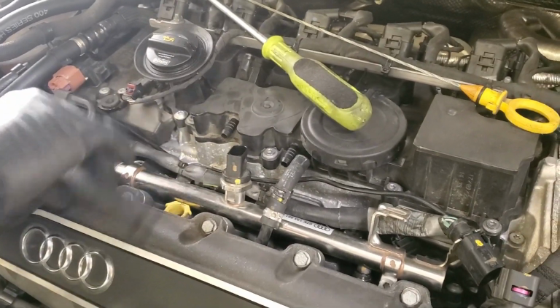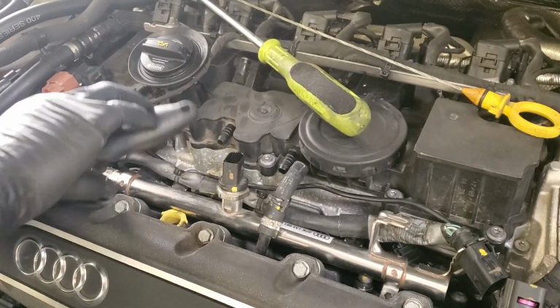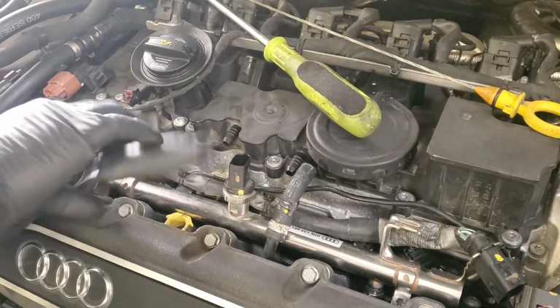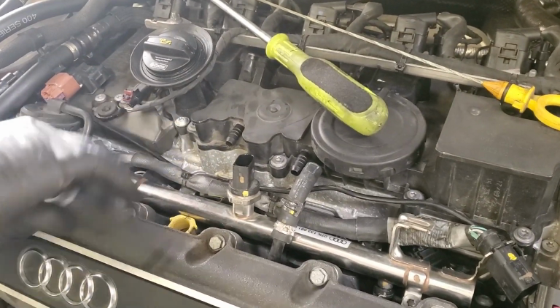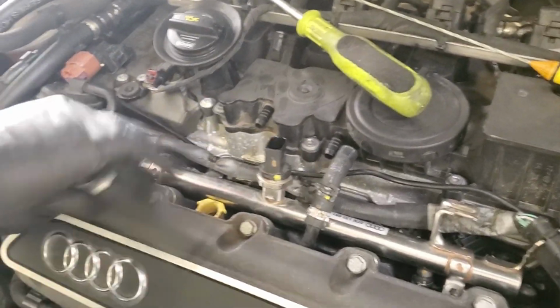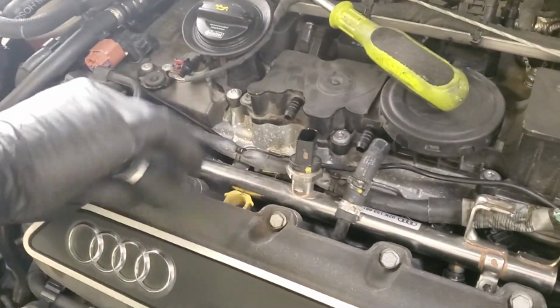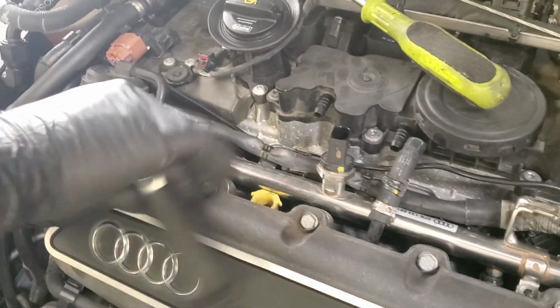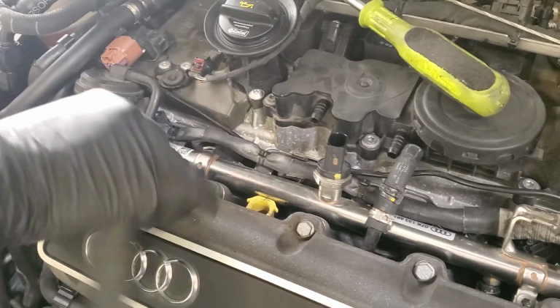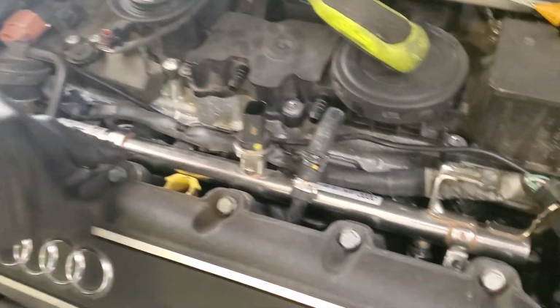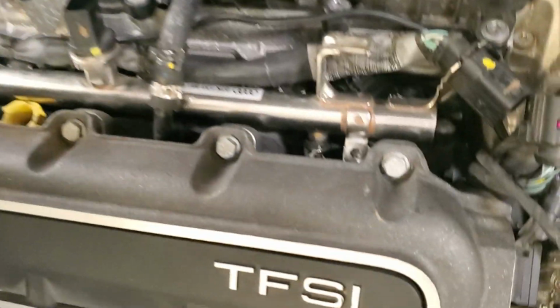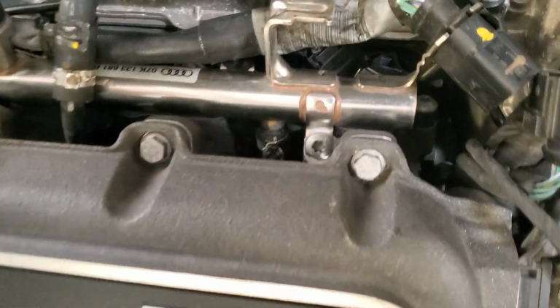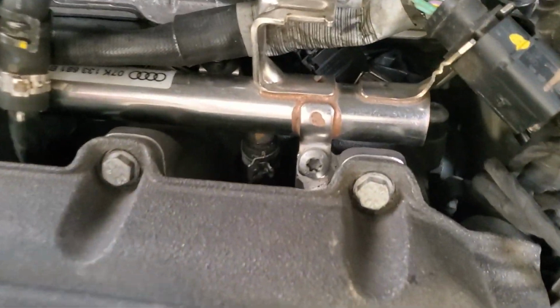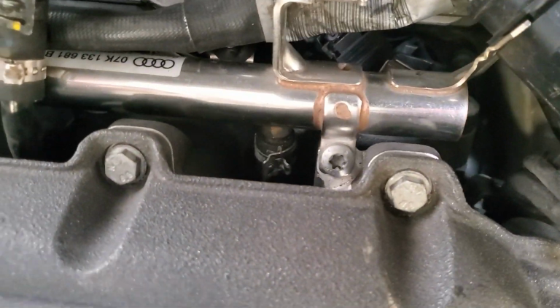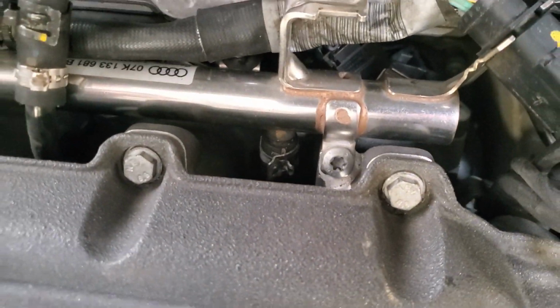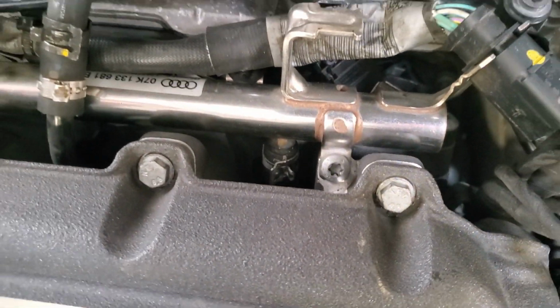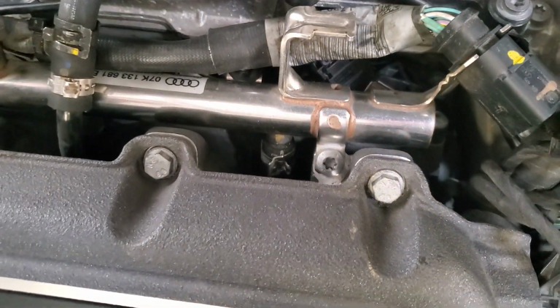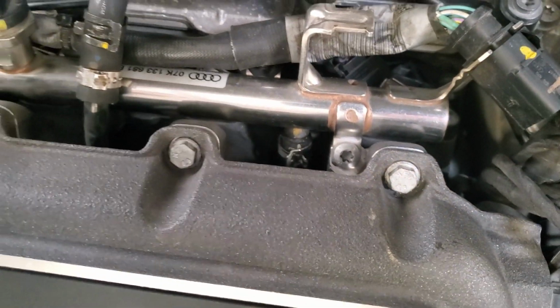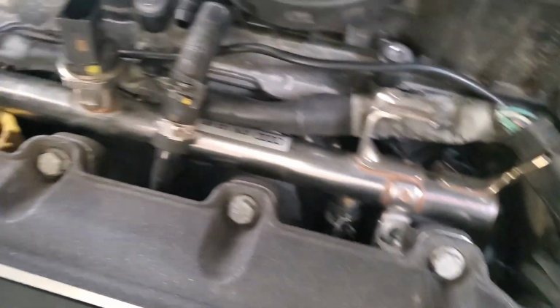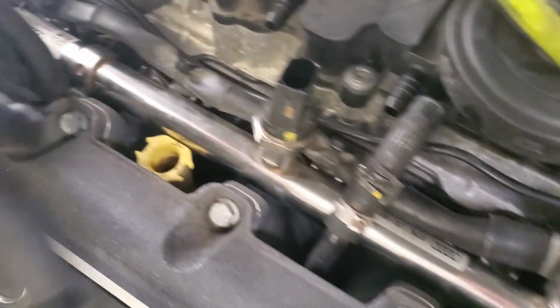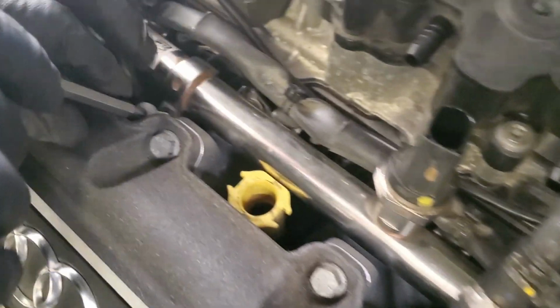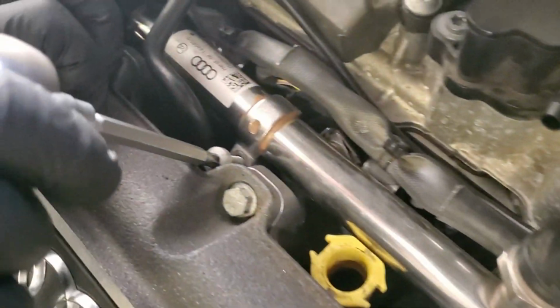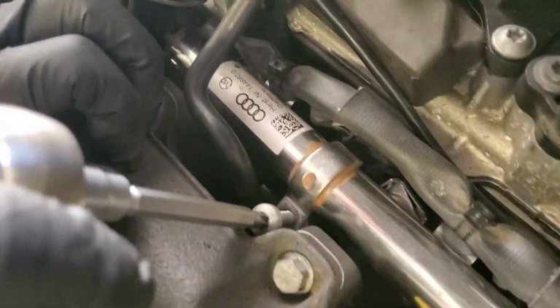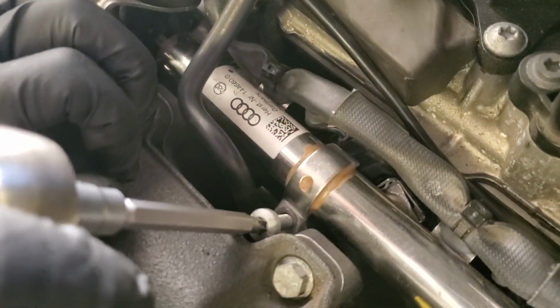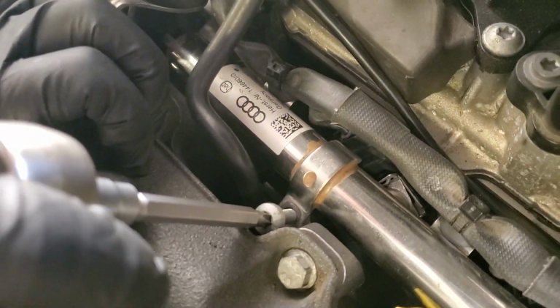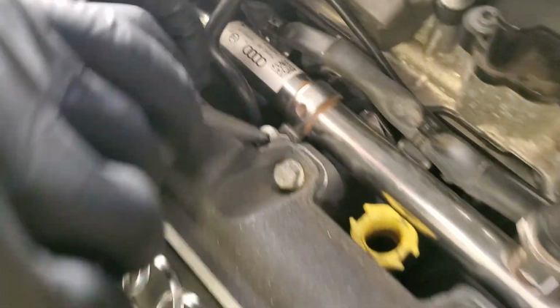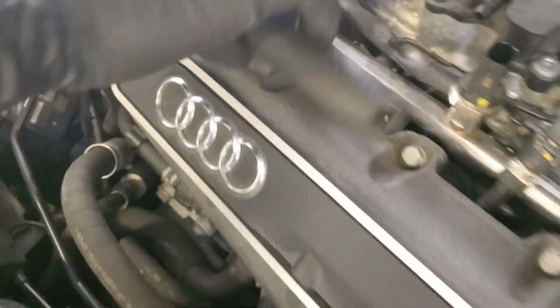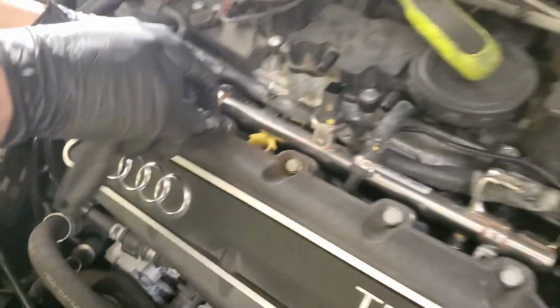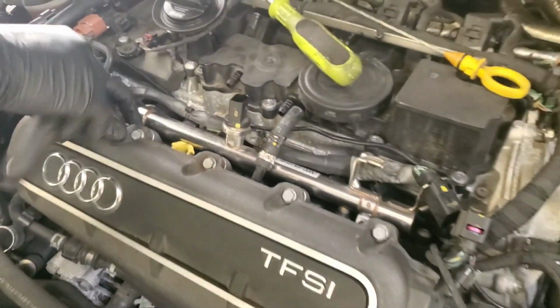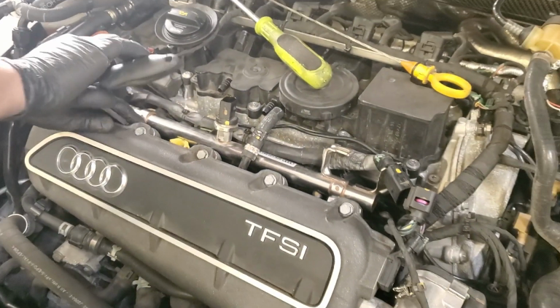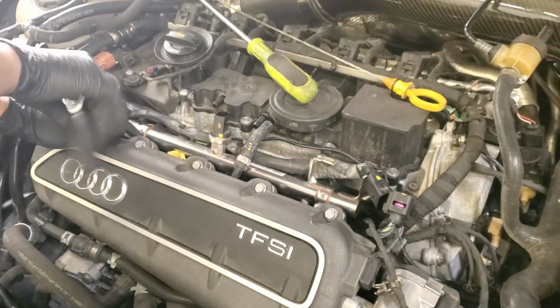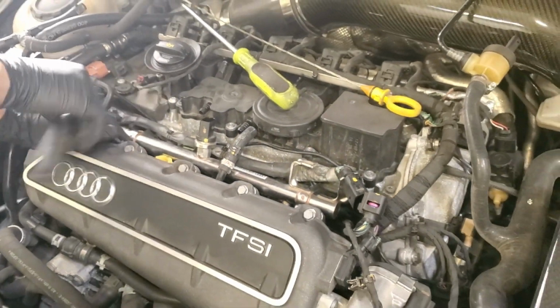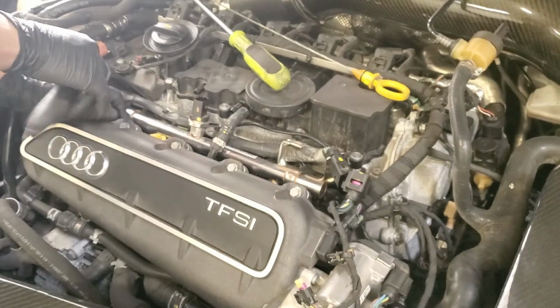It's two T30s holding it in — one right here on the low pressure fuel rail. We have one right there, one right here, one right here.